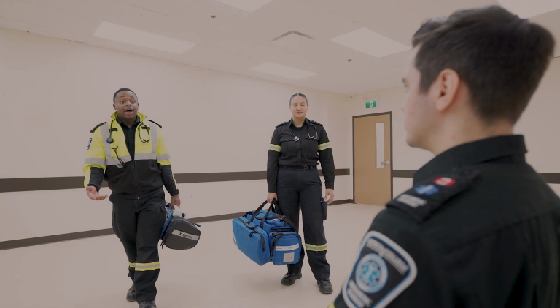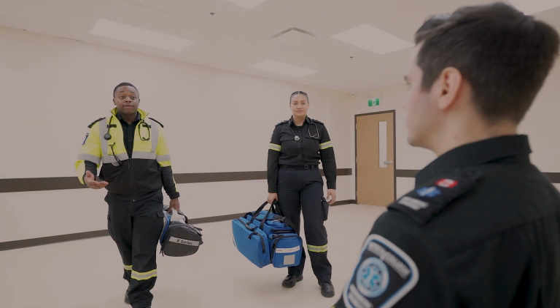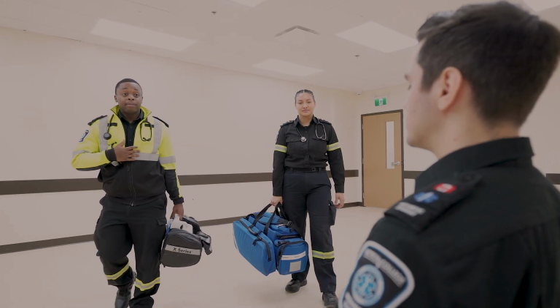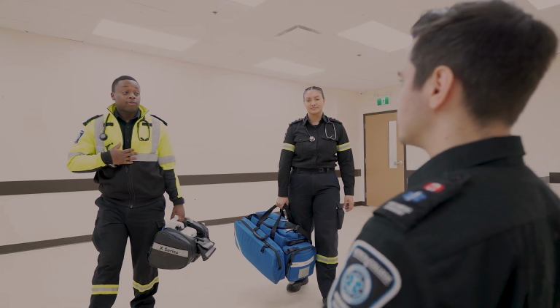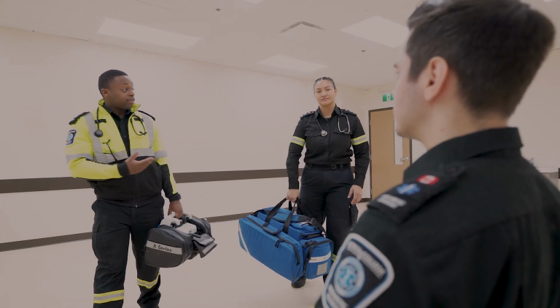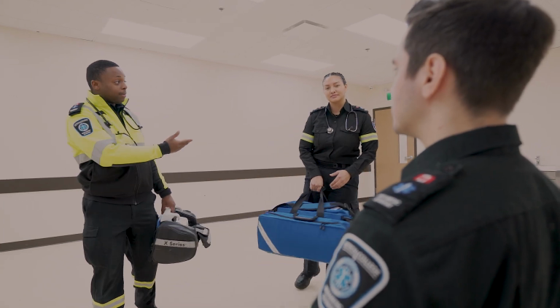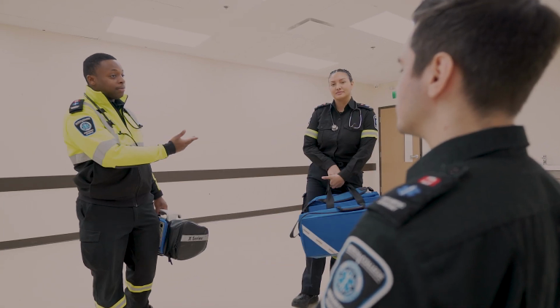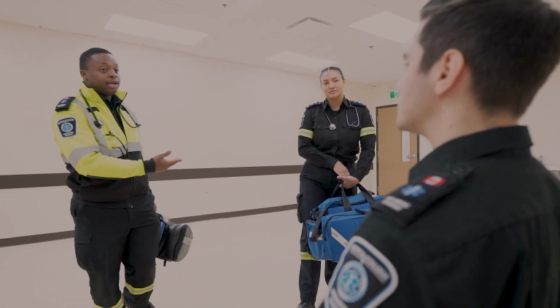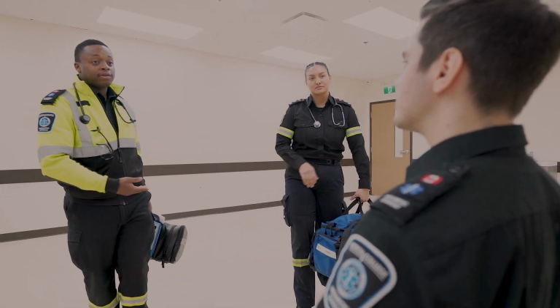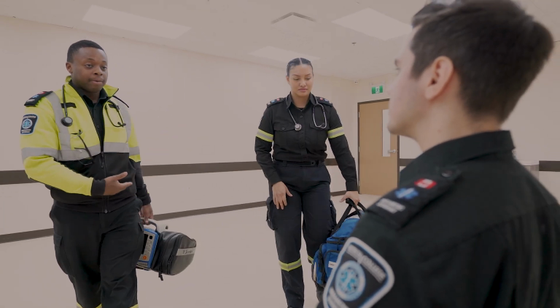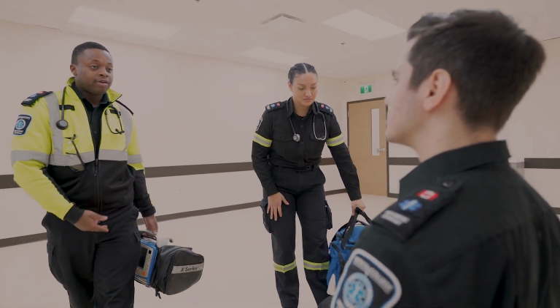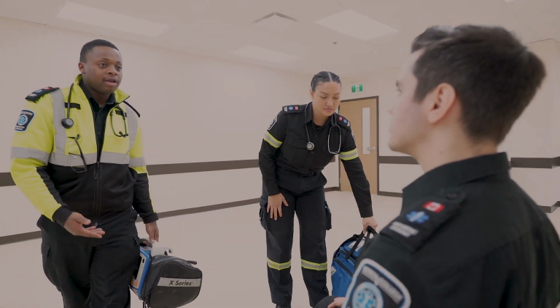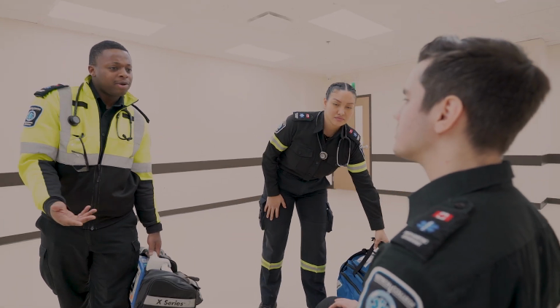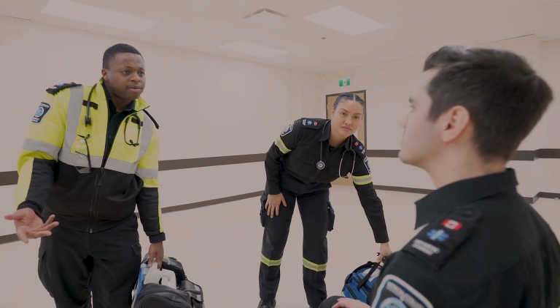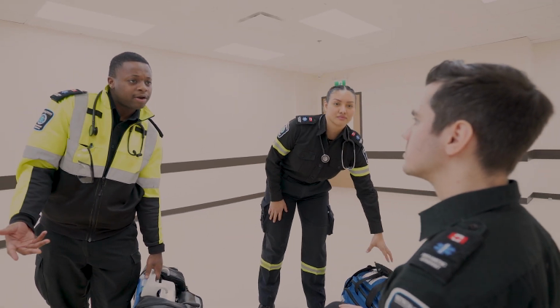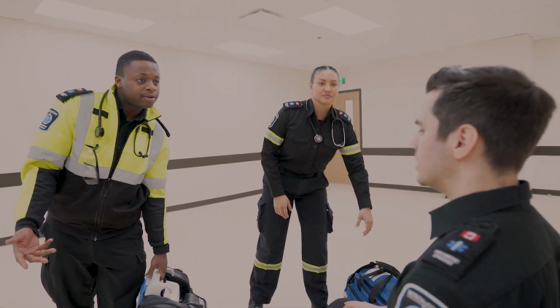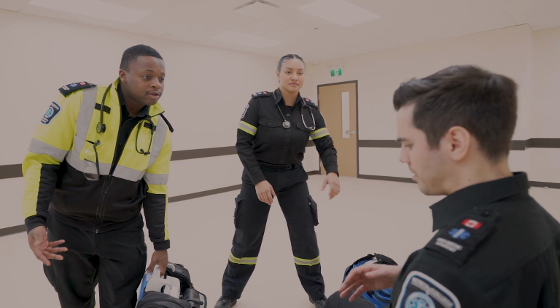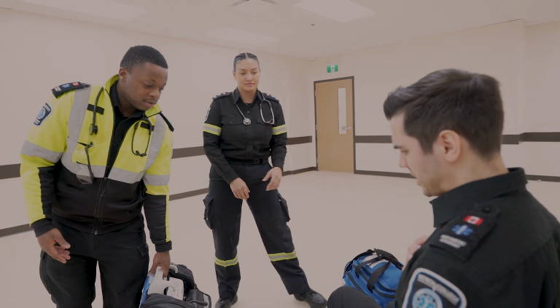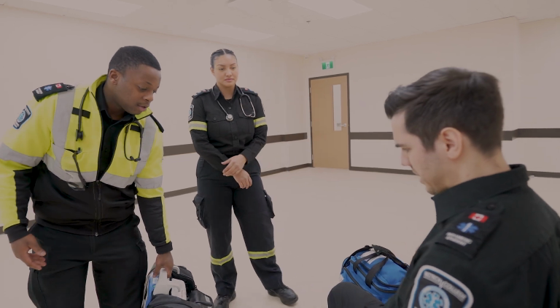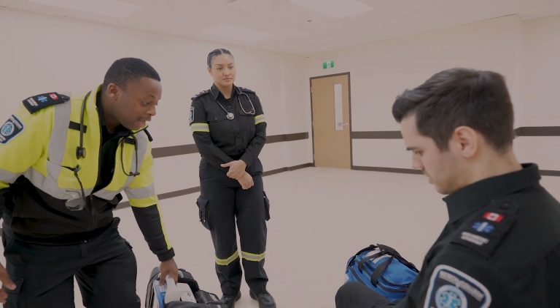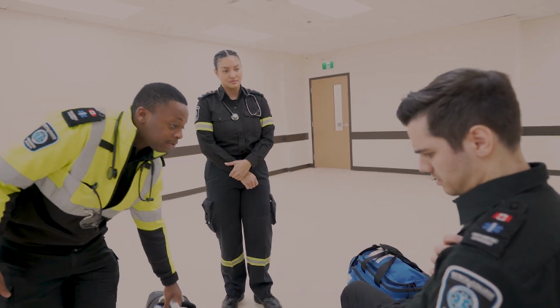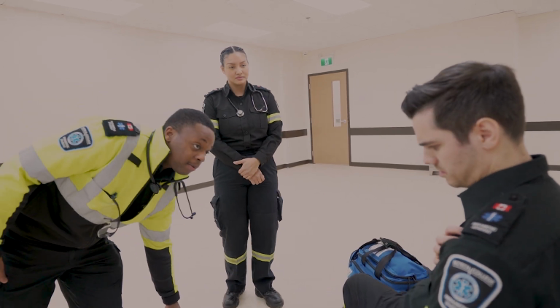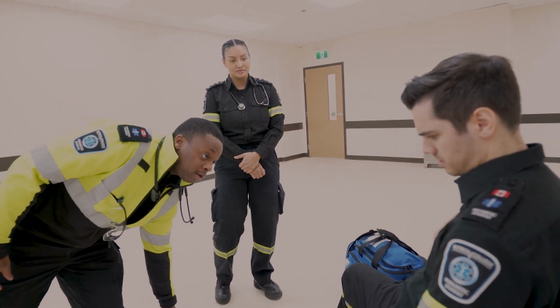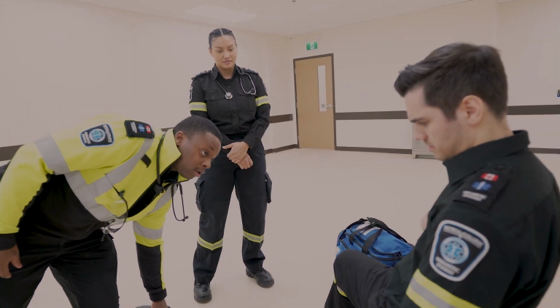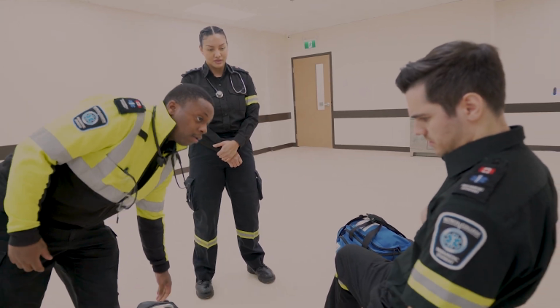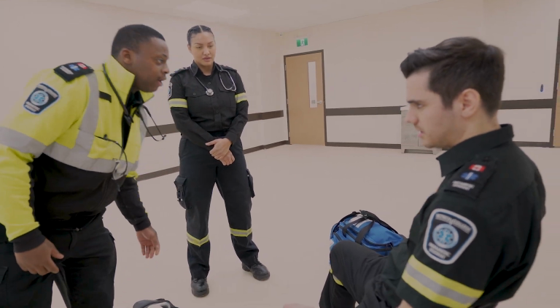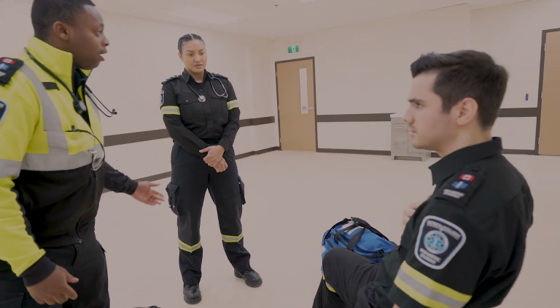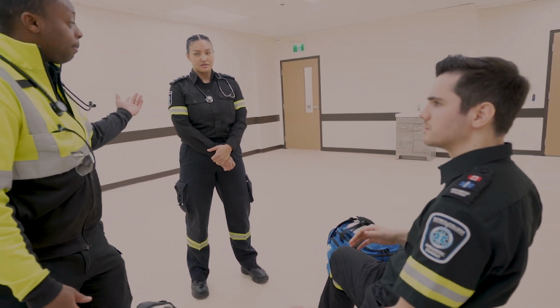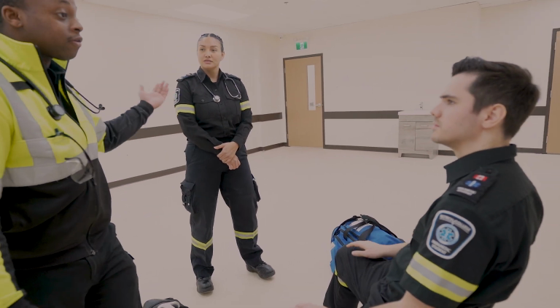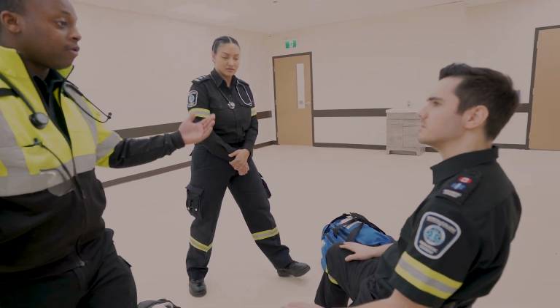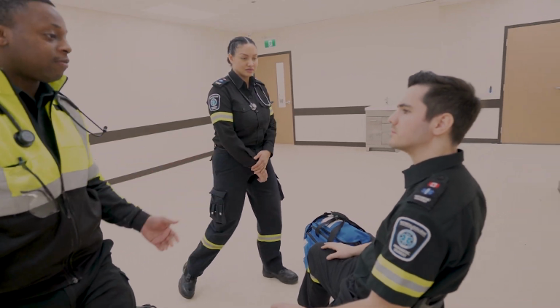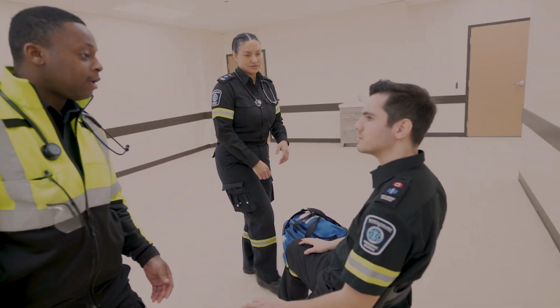Hi sir, my name is Troy. This is my partner Melani. What seems to be the matter? The patient reports chest pain. My partner is going to hold C-spine while I take a look at the airway.